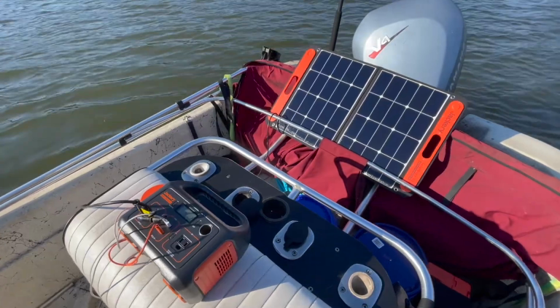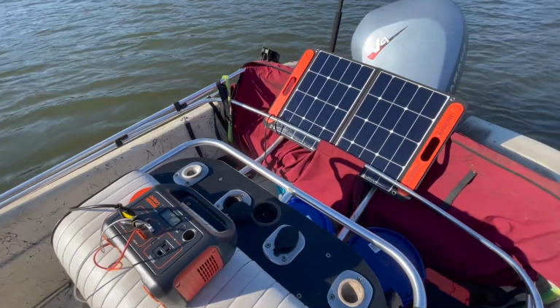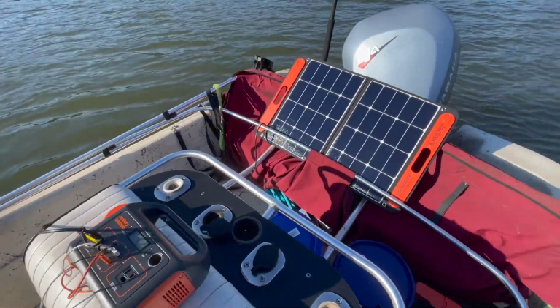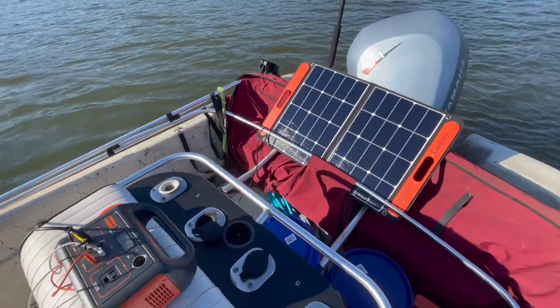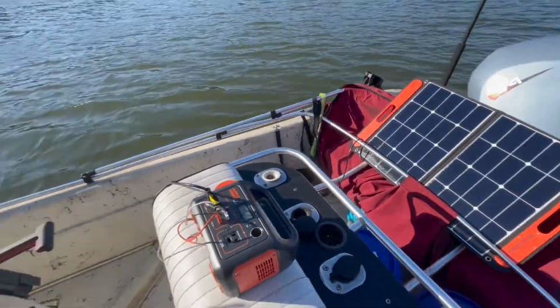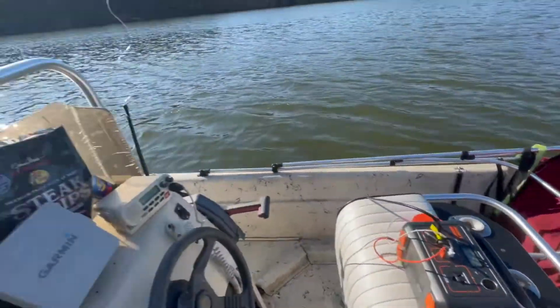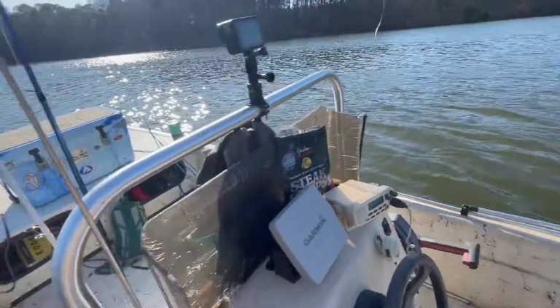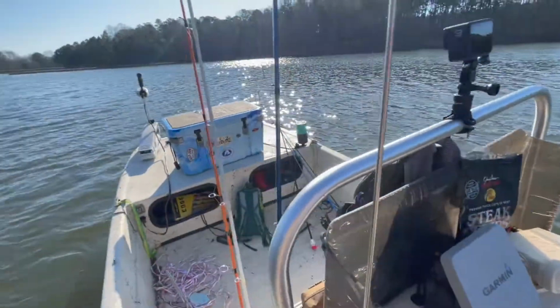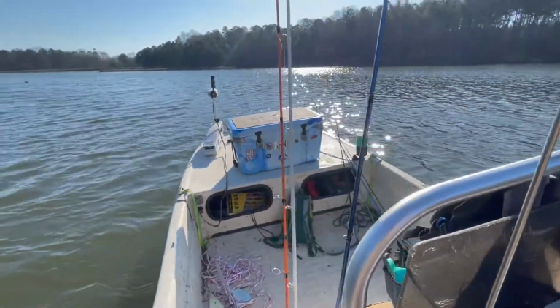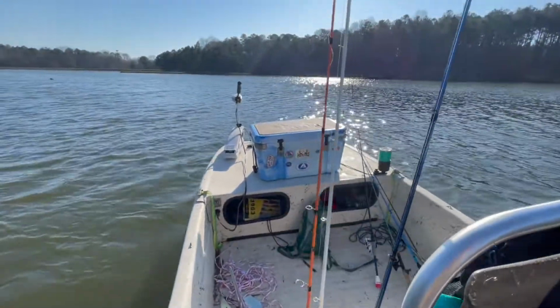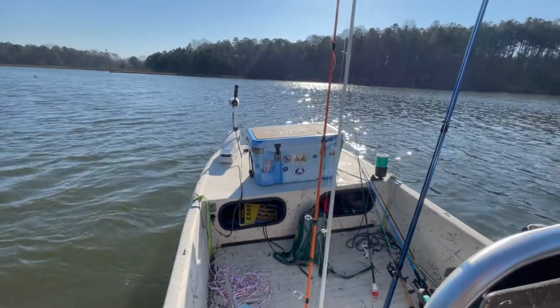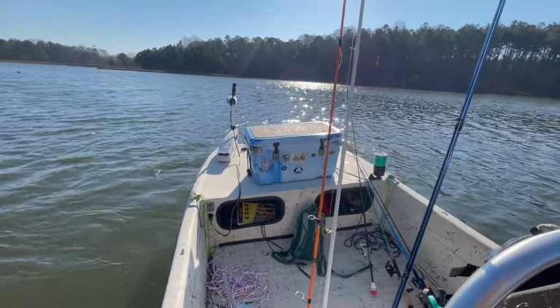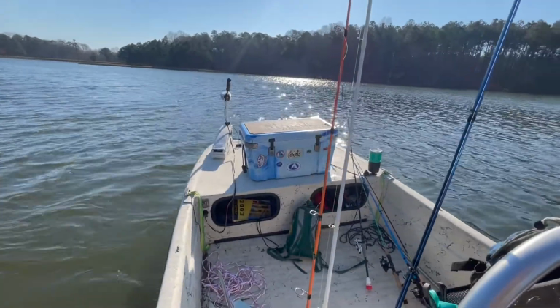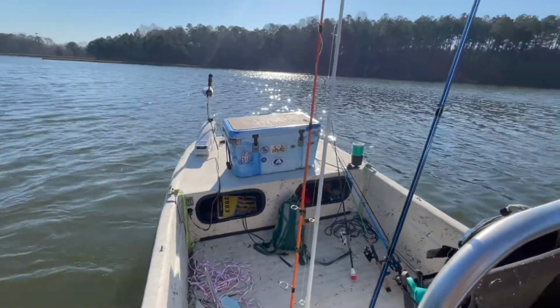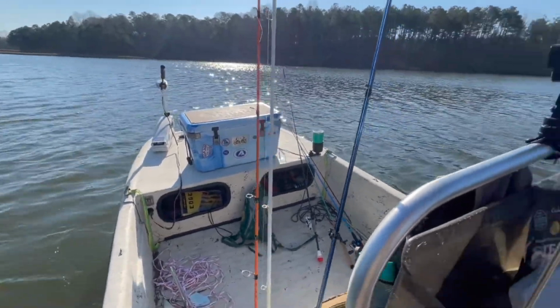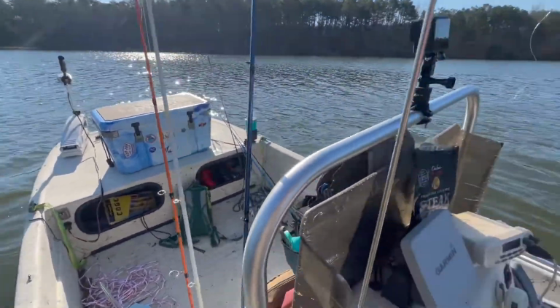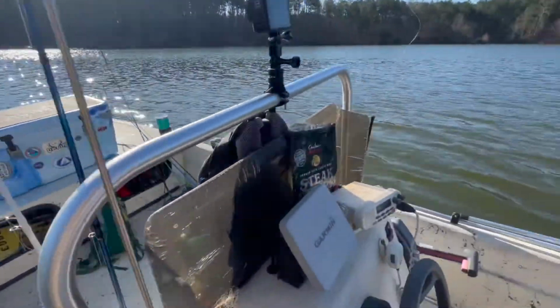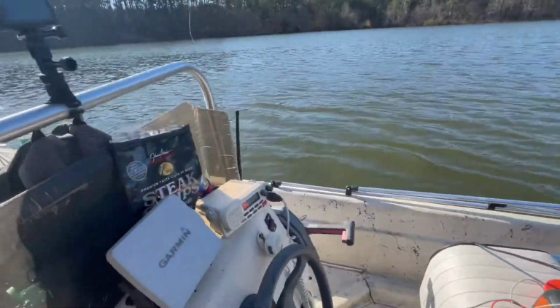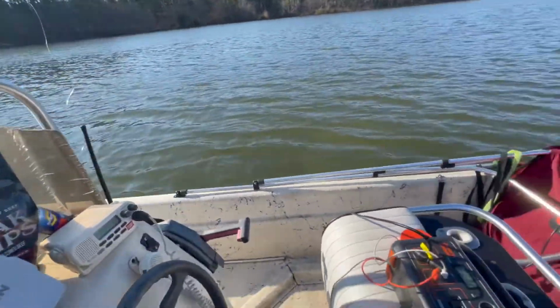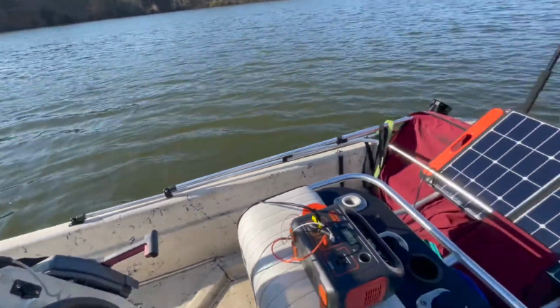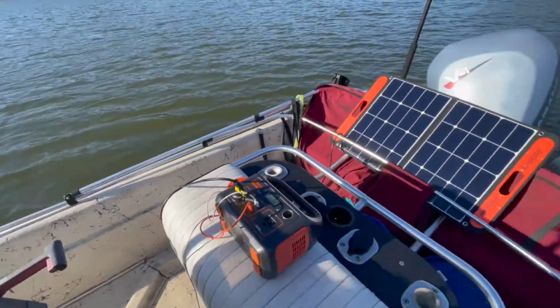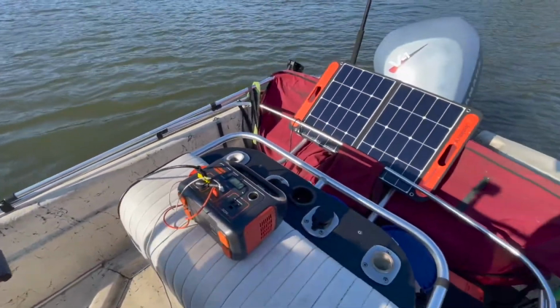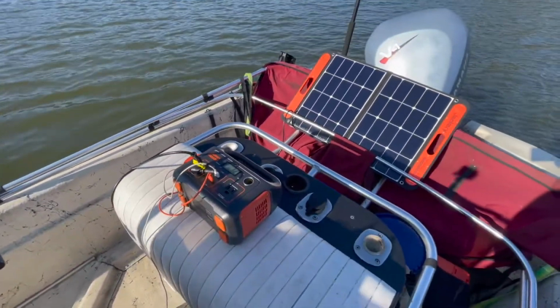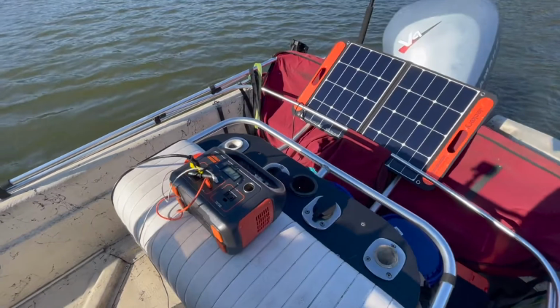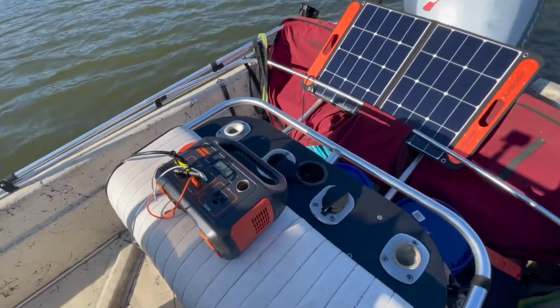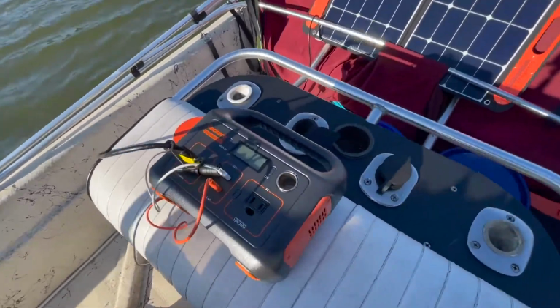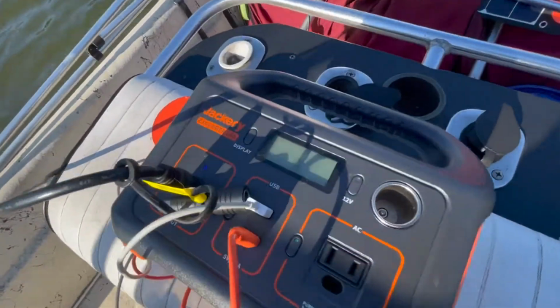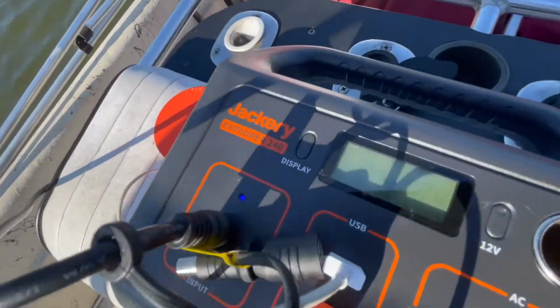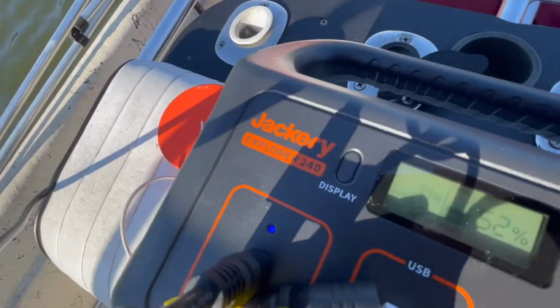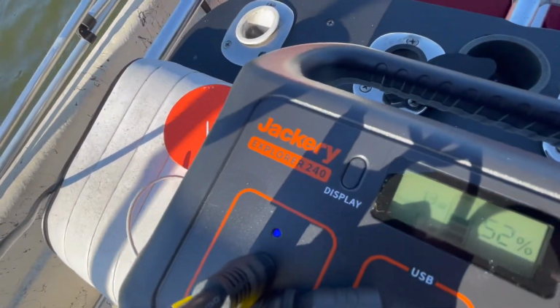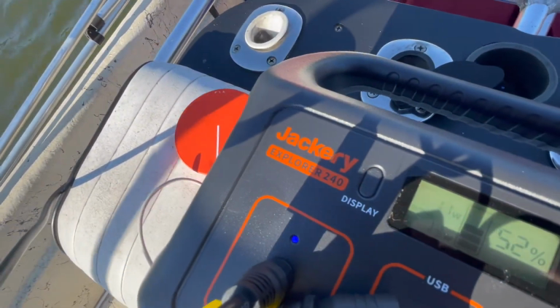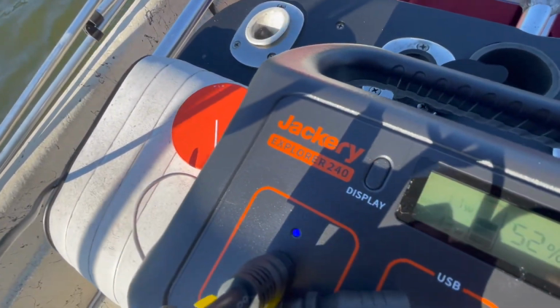What's up y'all, how we doing? Thanks for checking out the video. I'm out here bass fishing today in the Carolina Skiff and I just want to brag a little bit on the Jackery Explorer 240.